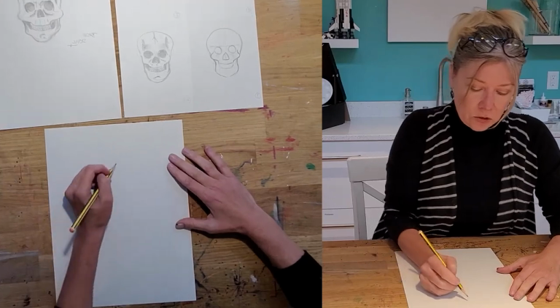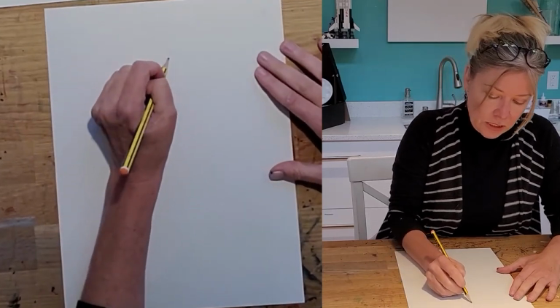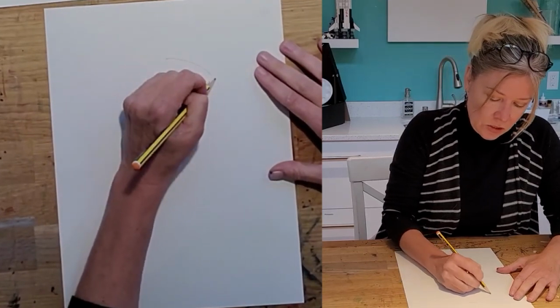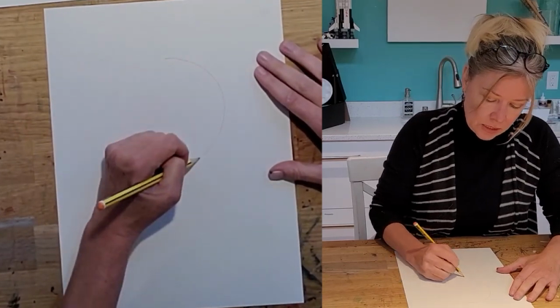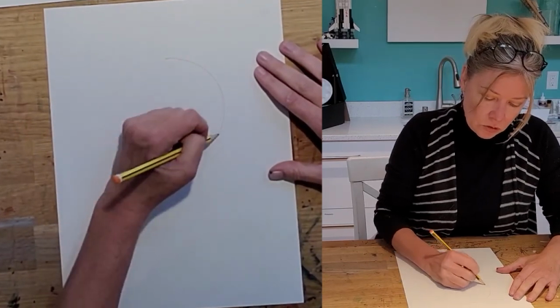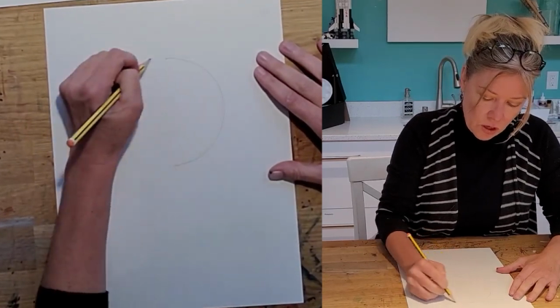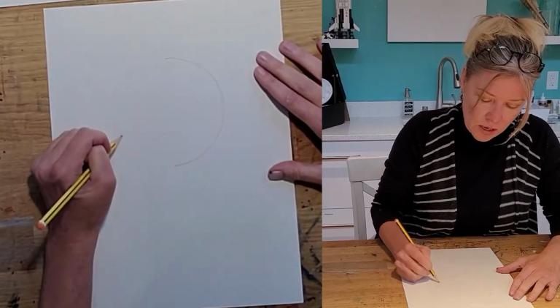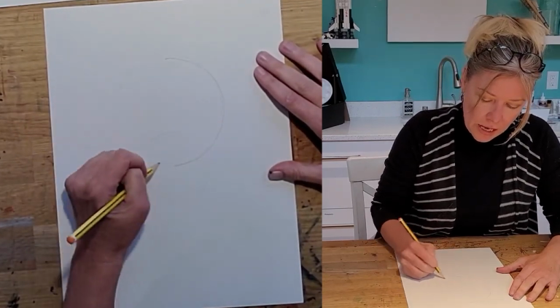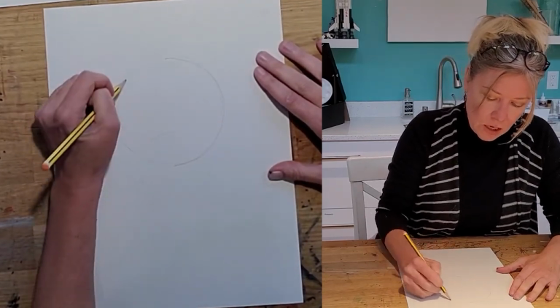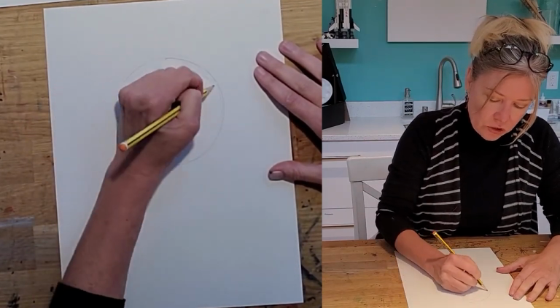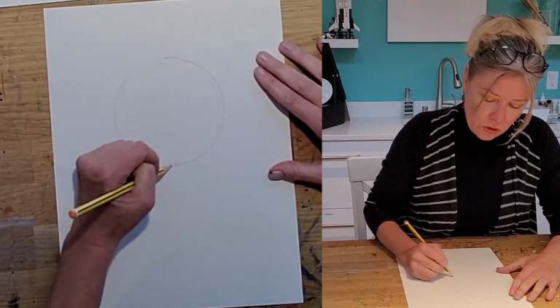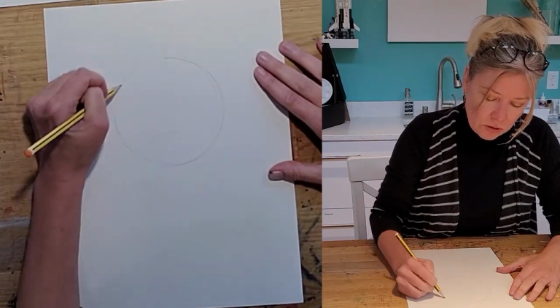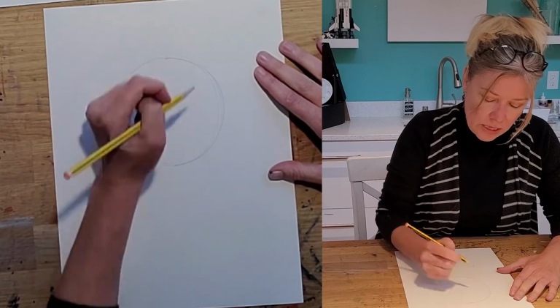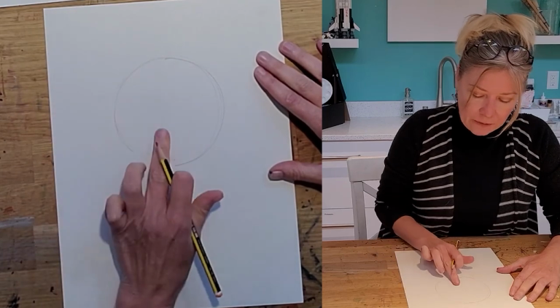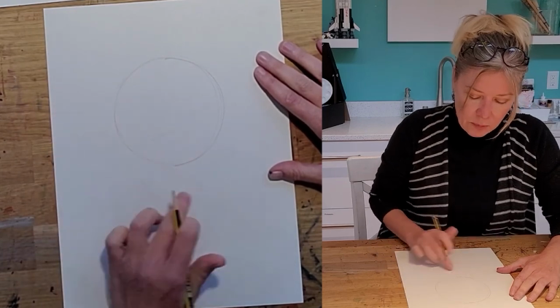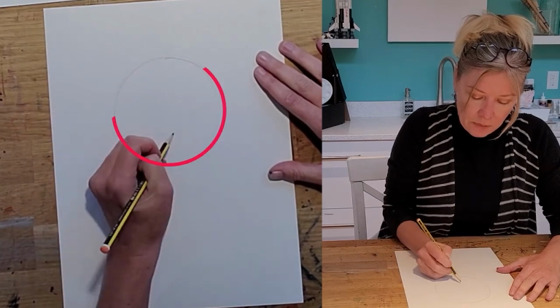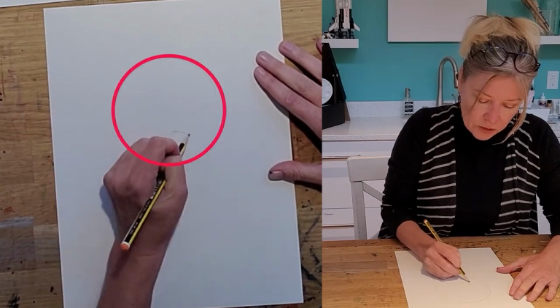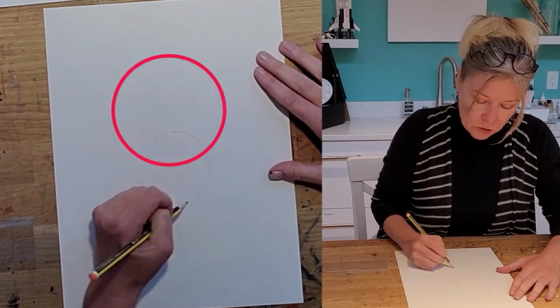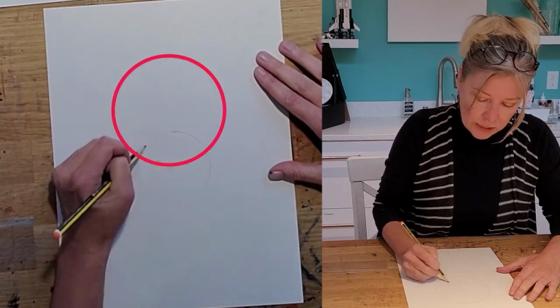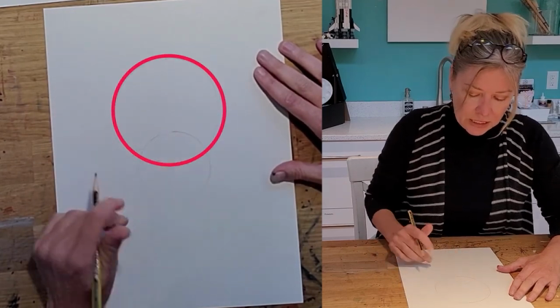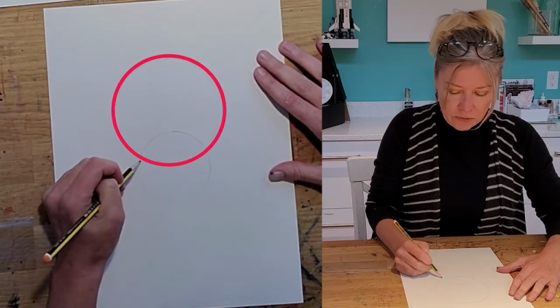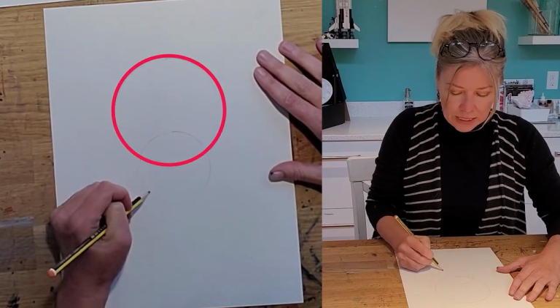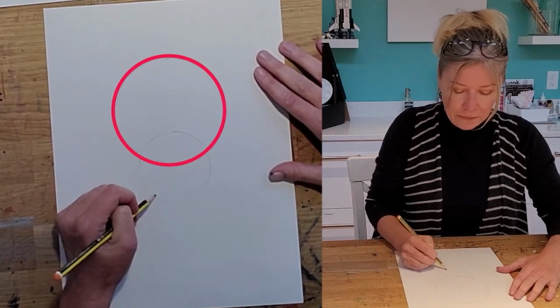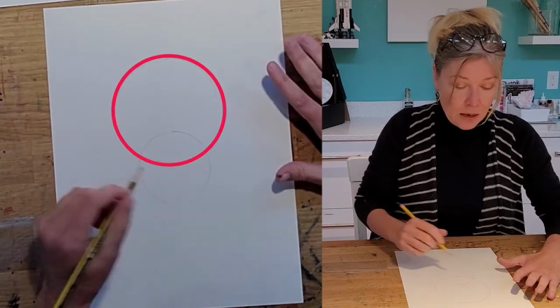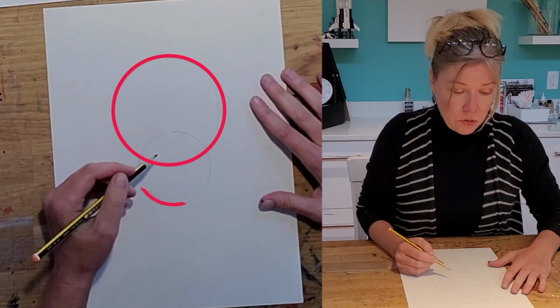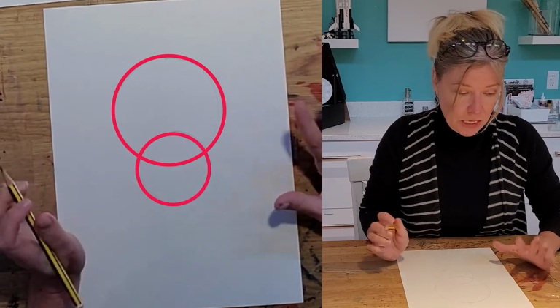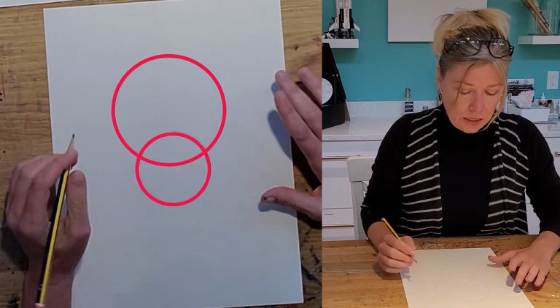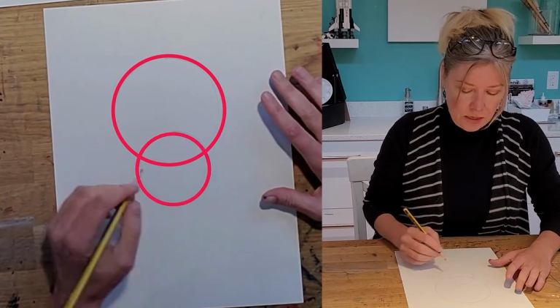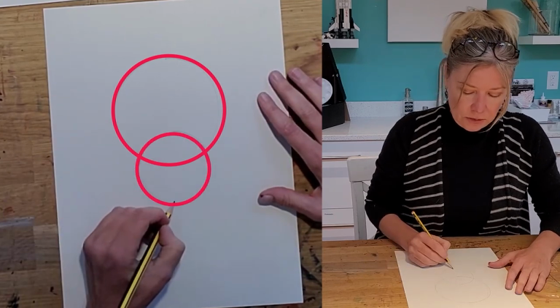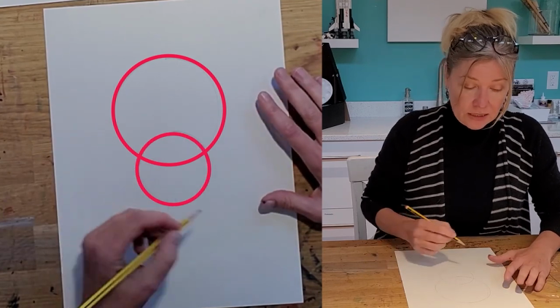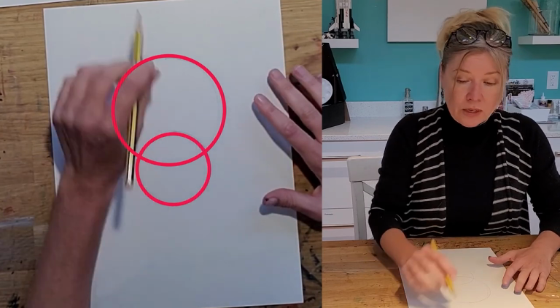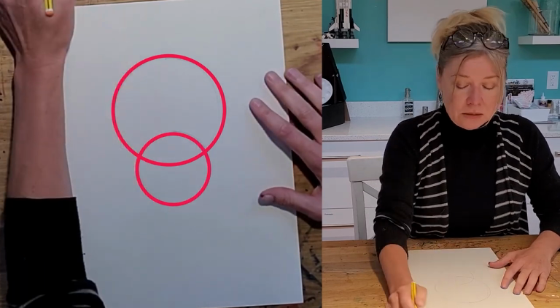So the first thing I do is I sort of draw a large circle. And then at the very bottom I draw another circle like this. And I do it very lightly — I'm not doing it dark because I'm going to erase these lines.